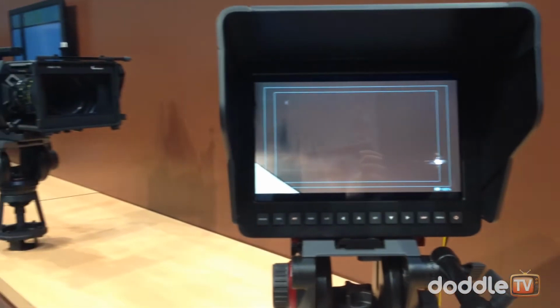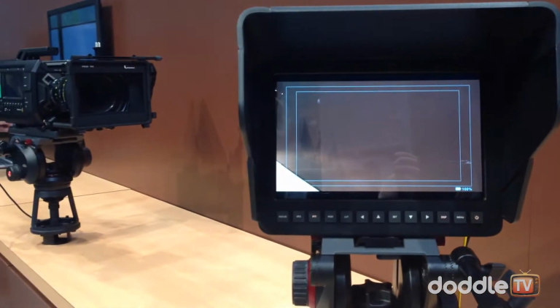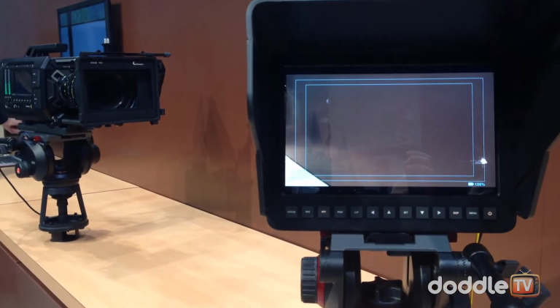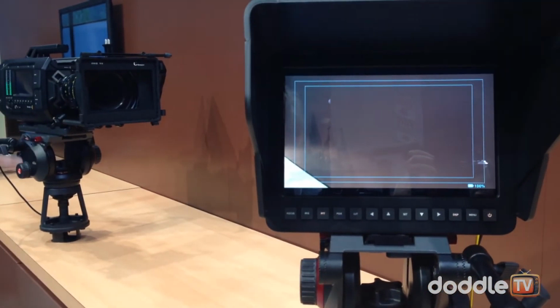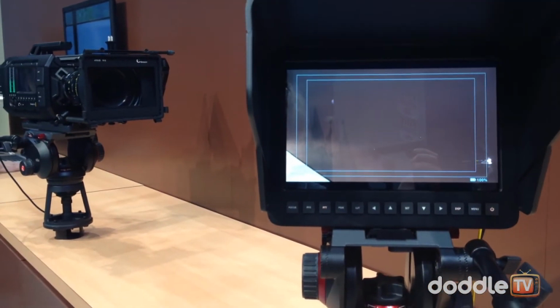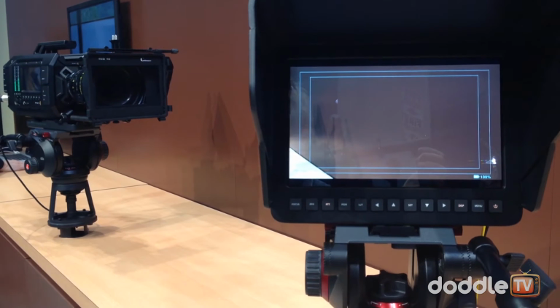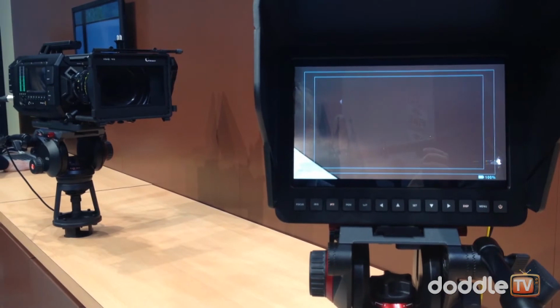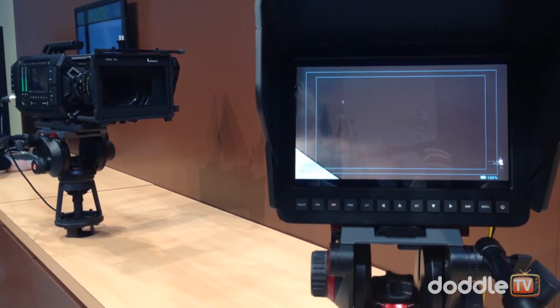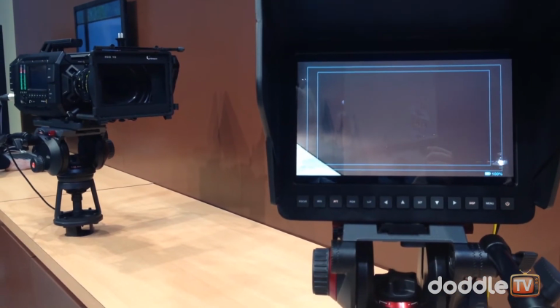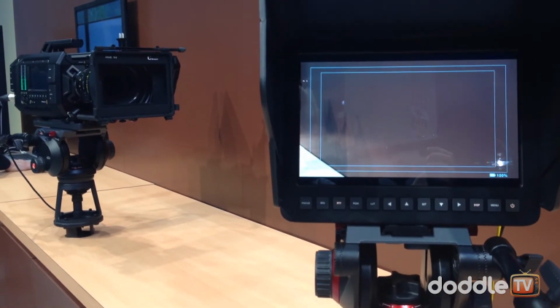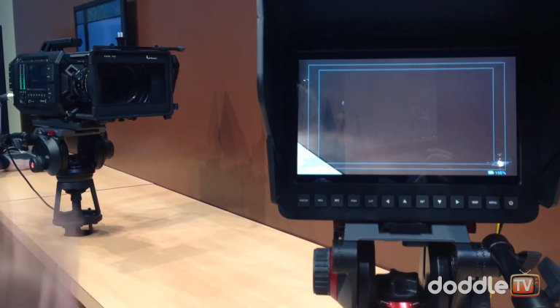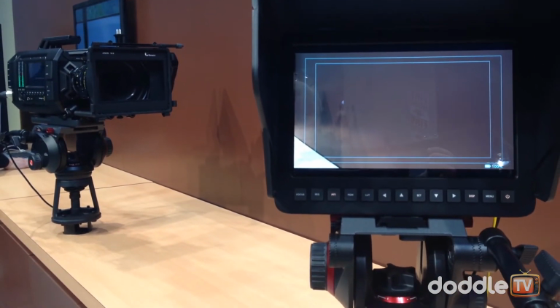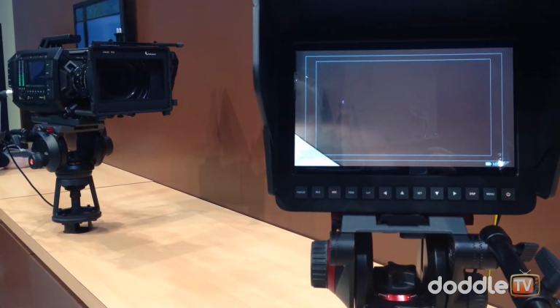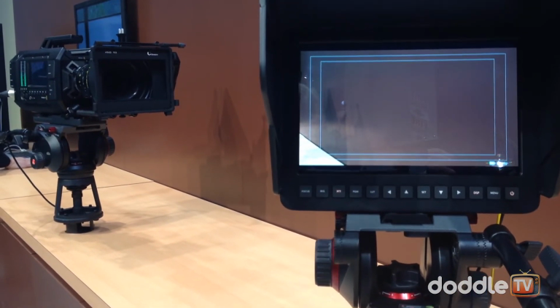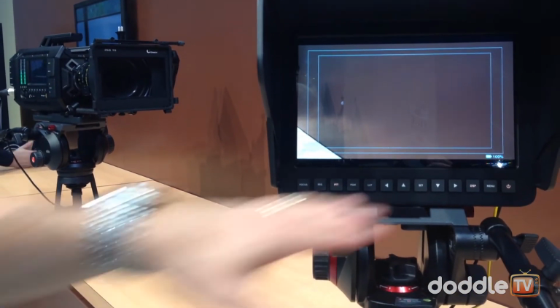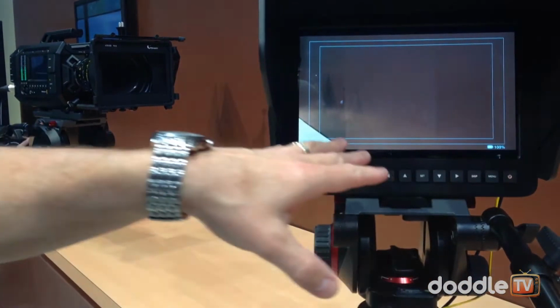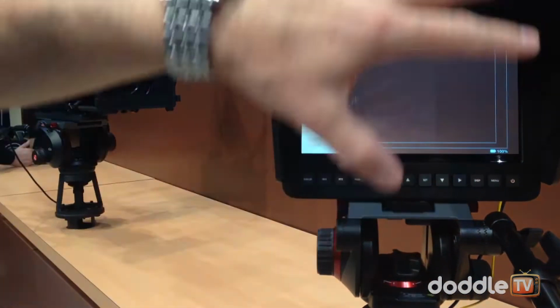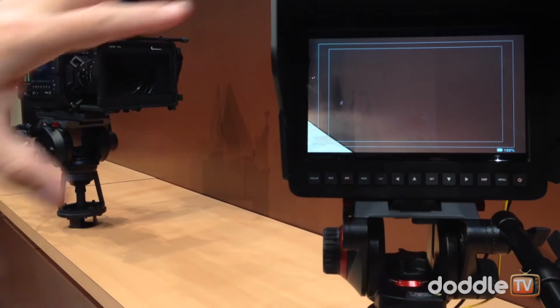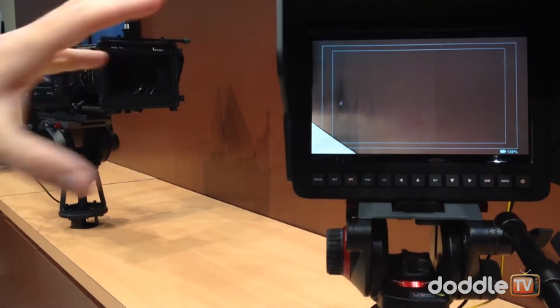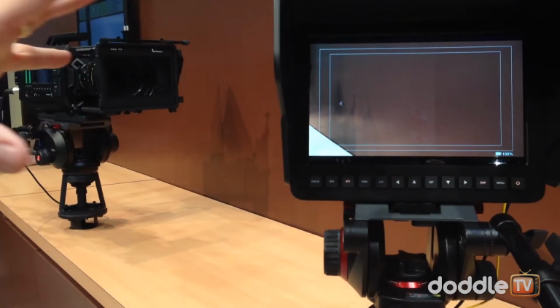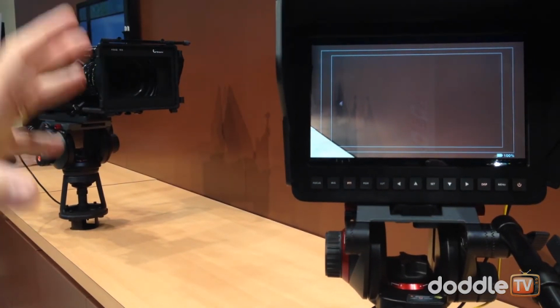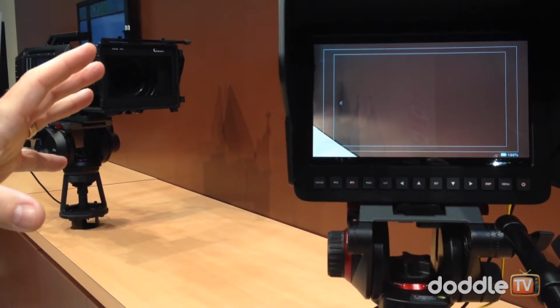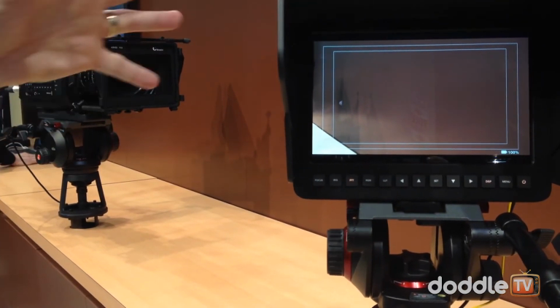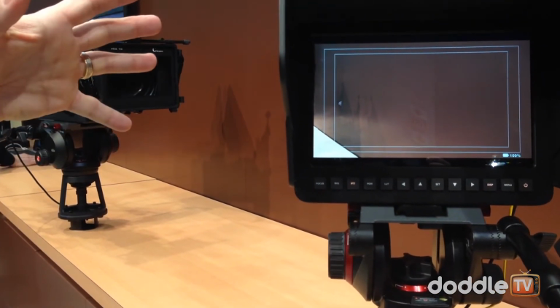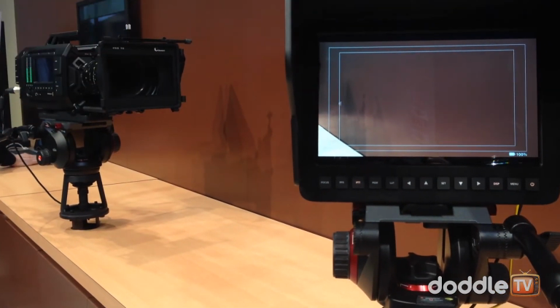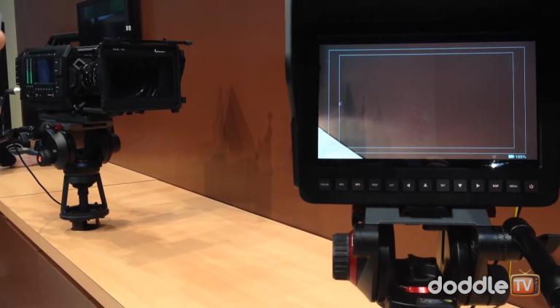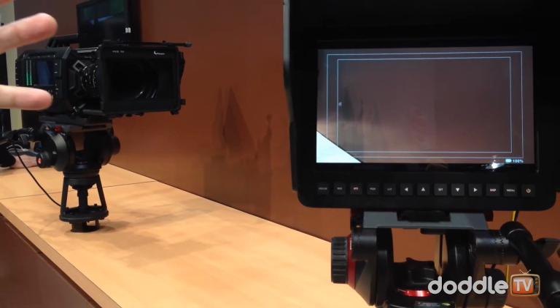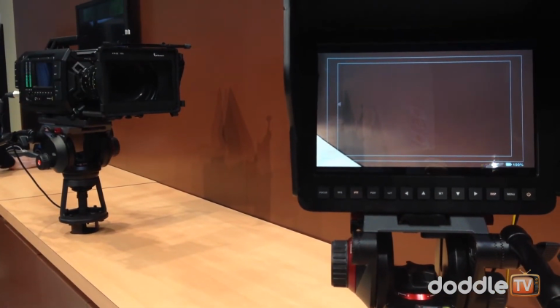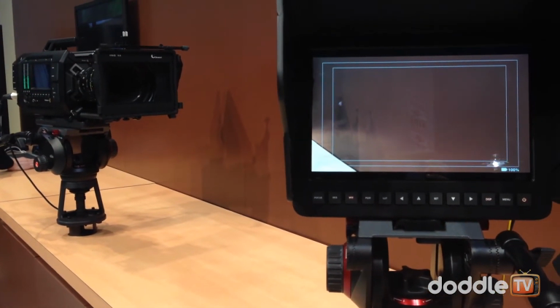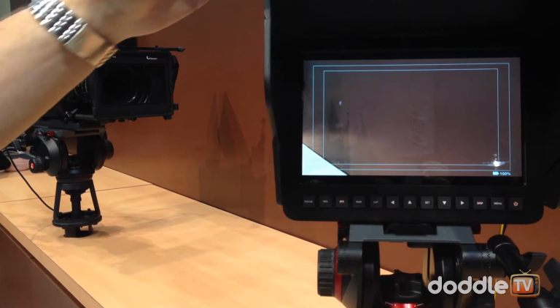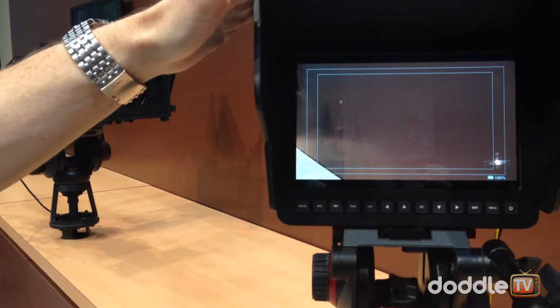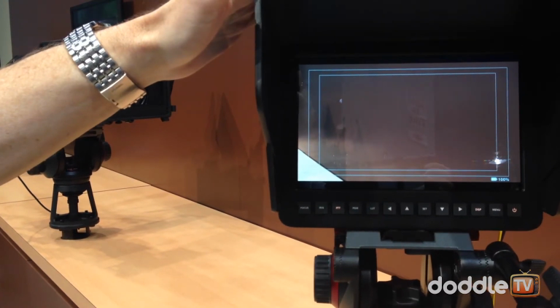If you want a monotone look, you can save that out, or if you get a certain look you're really happy with in that environment, you just save it as one of your standard options. It's a nice 10-inch 1920x1080 screen on here. The cameras also go up into higher frame rates — 60p.